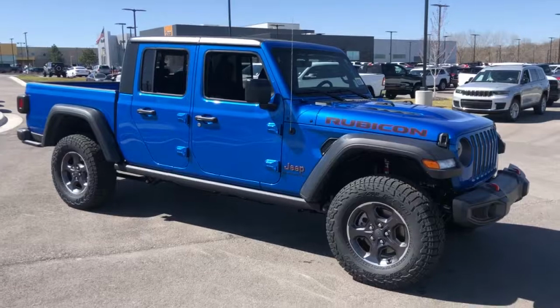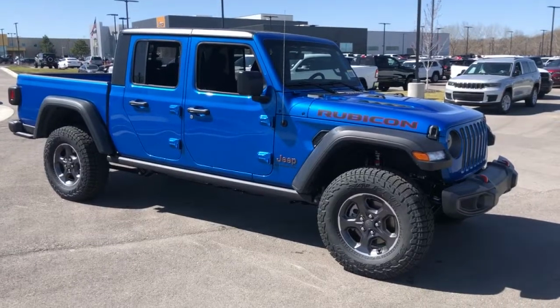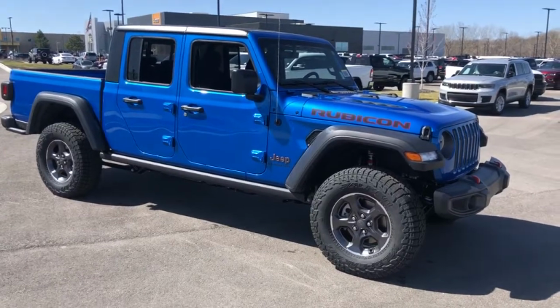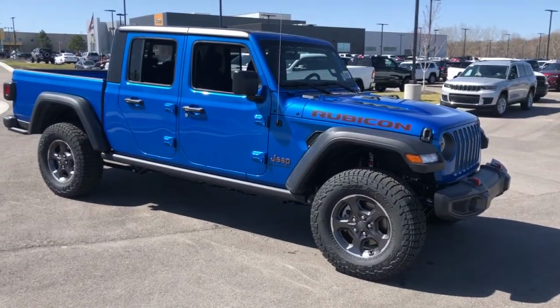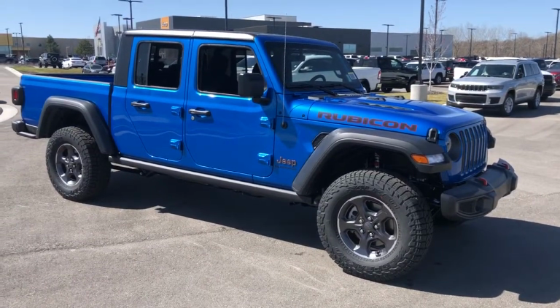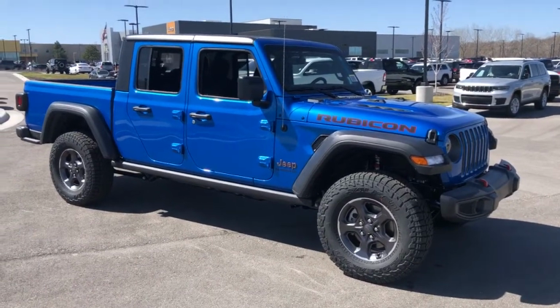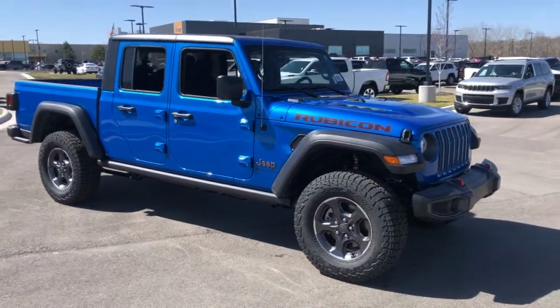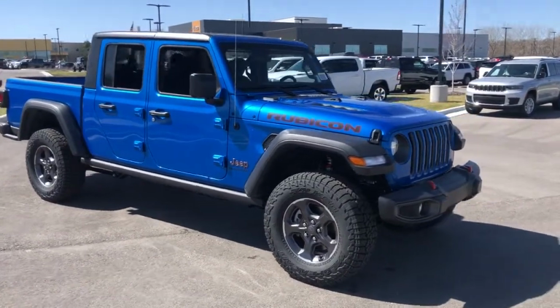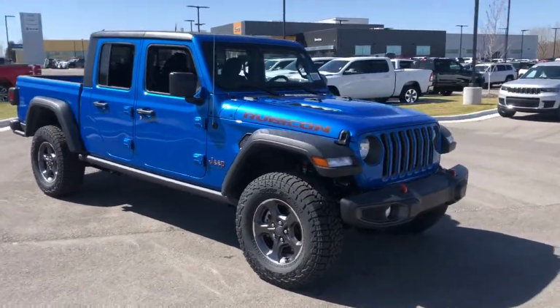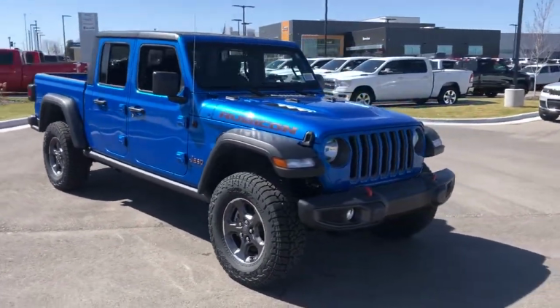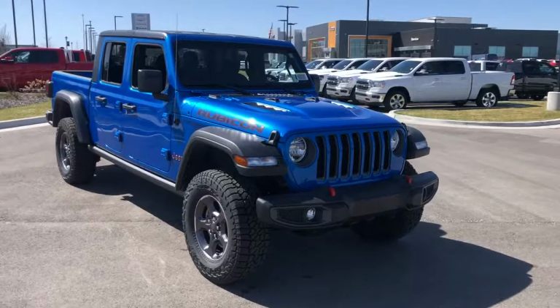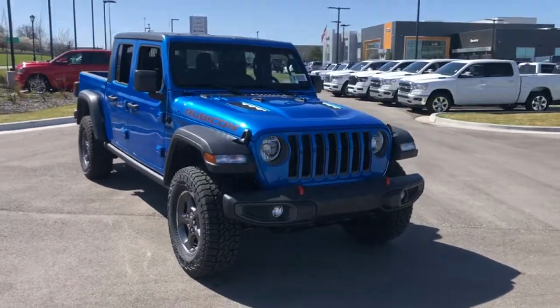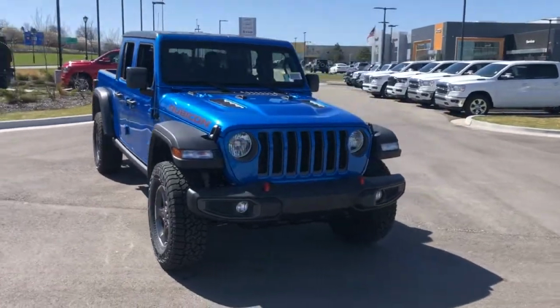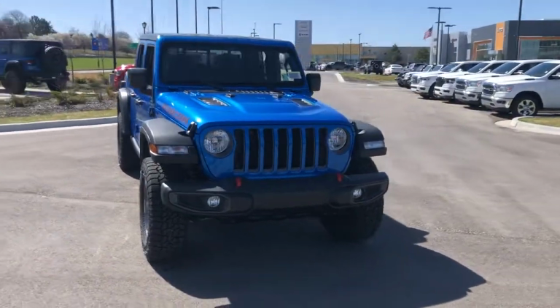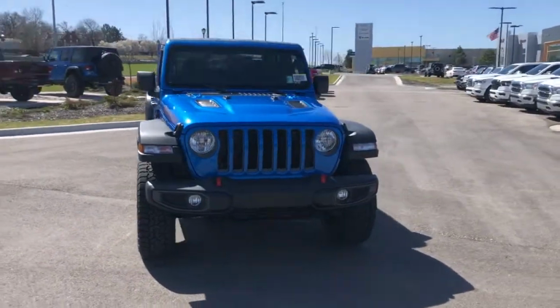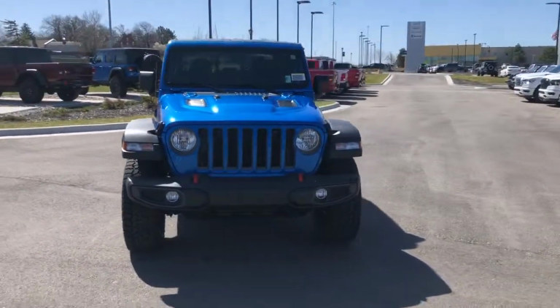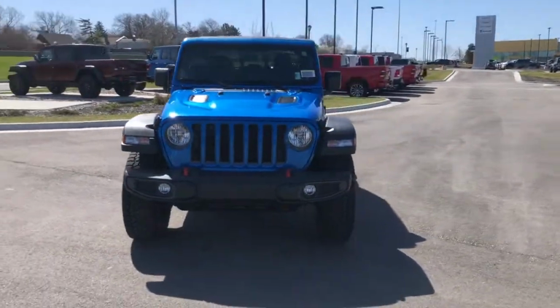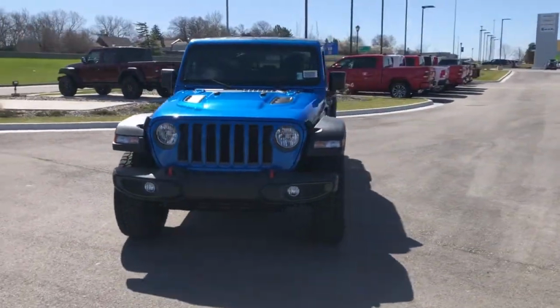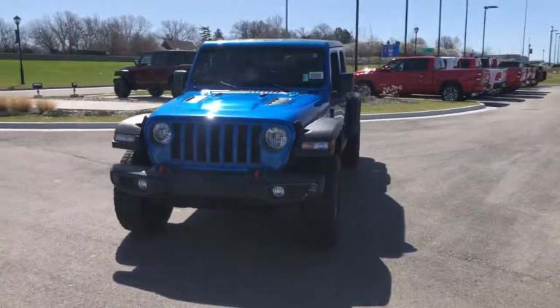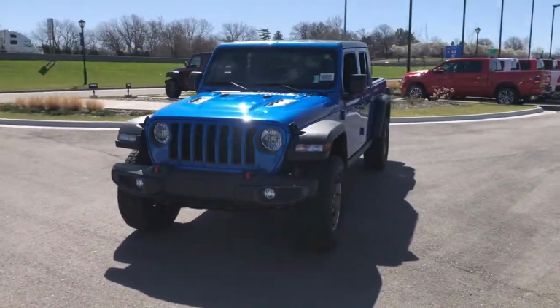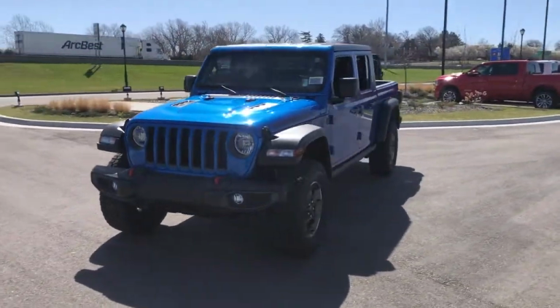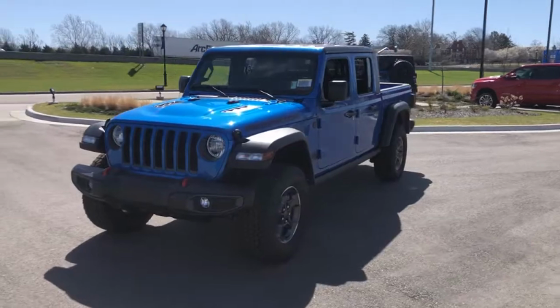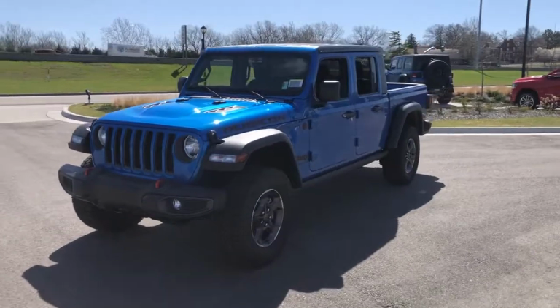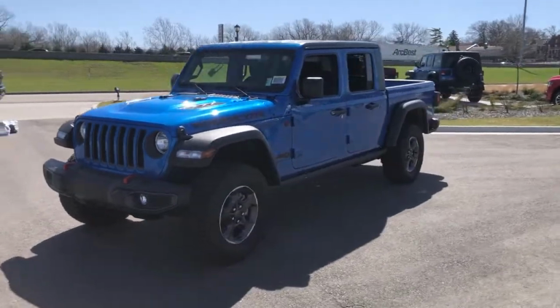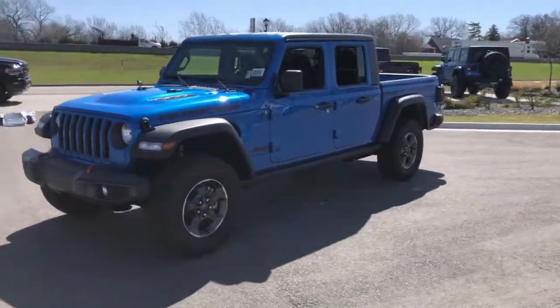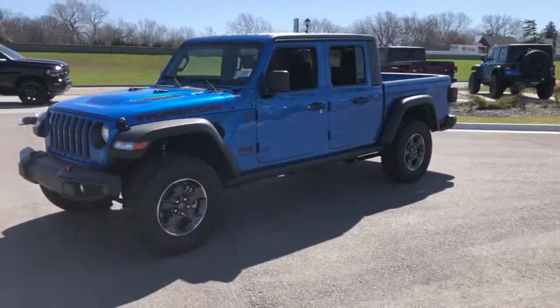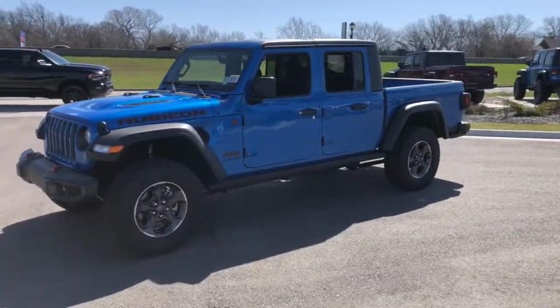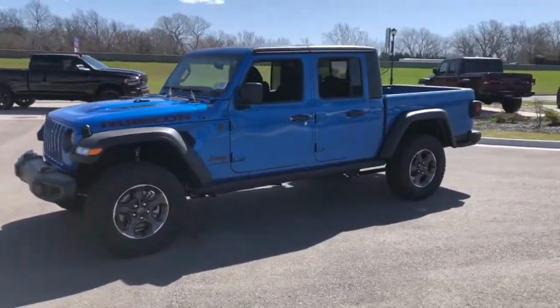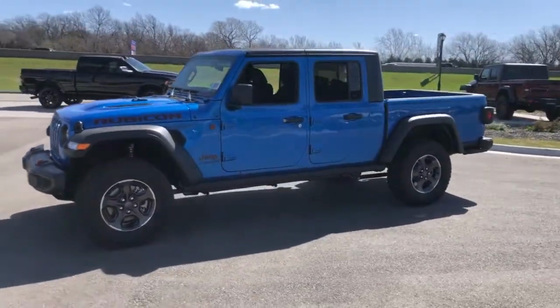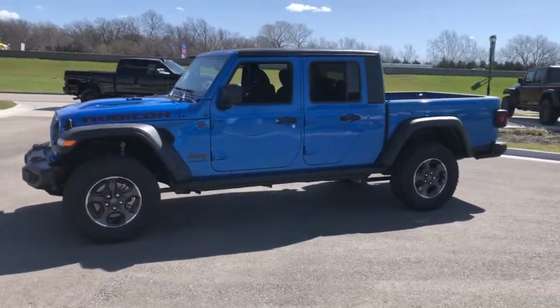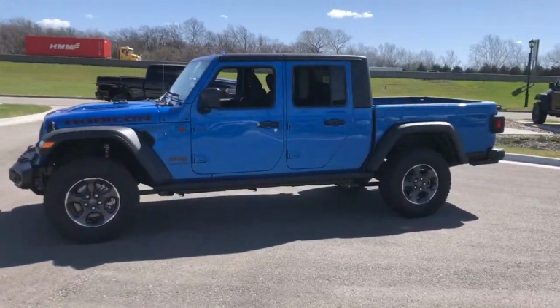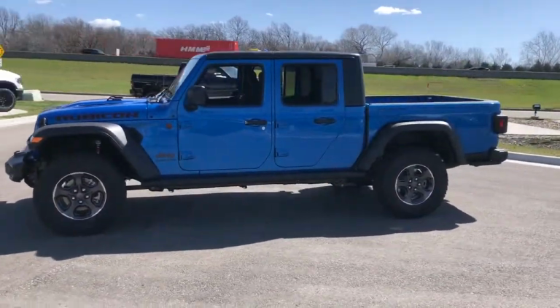Get into the 2022 Jeep Gladiator. Here's an off-roader's dream come true, the Gladiator. This uniquely designed mid-size pickup delivers rugged versatility, modern comfort, and classic upright styling.